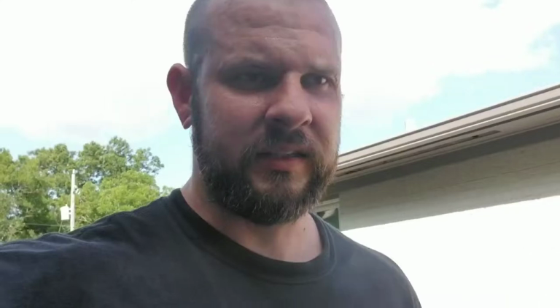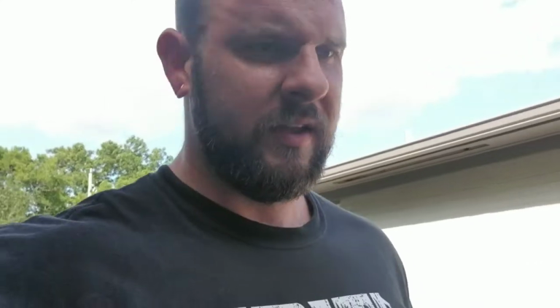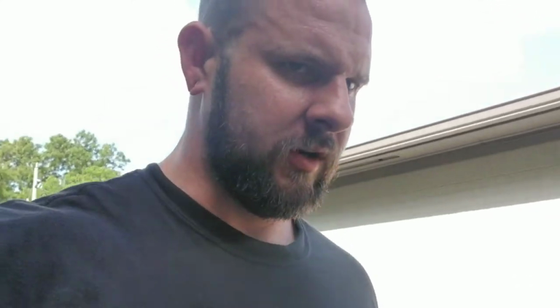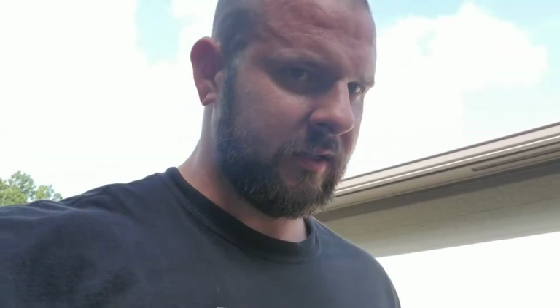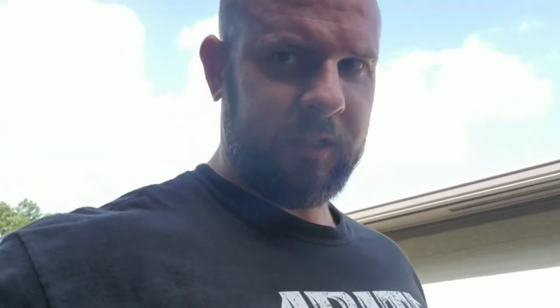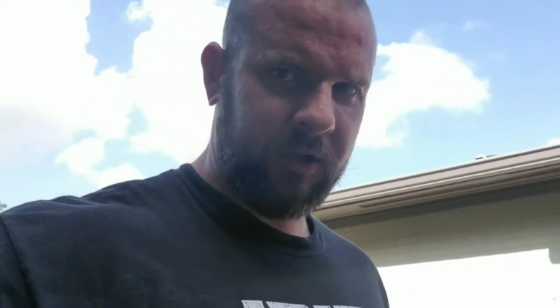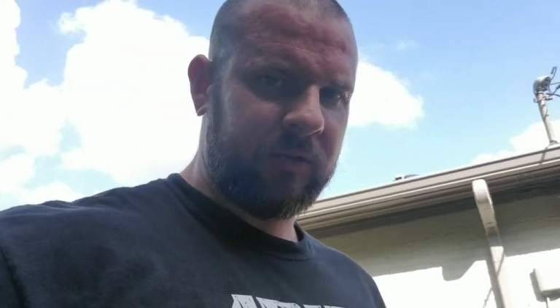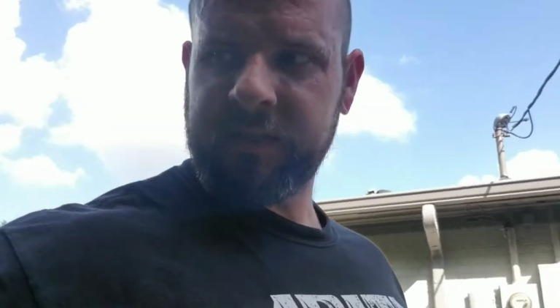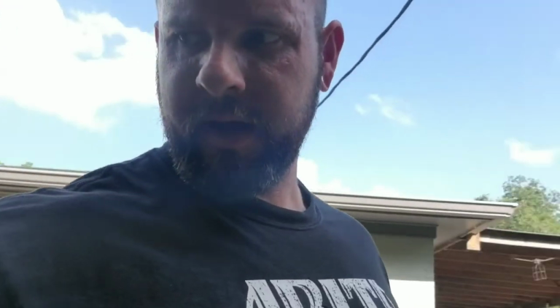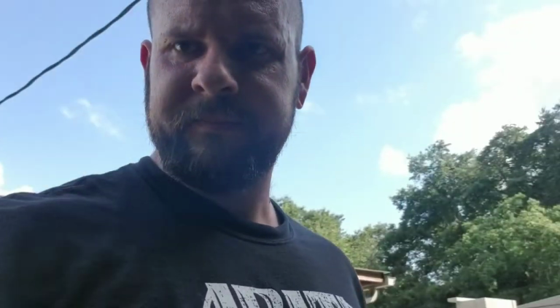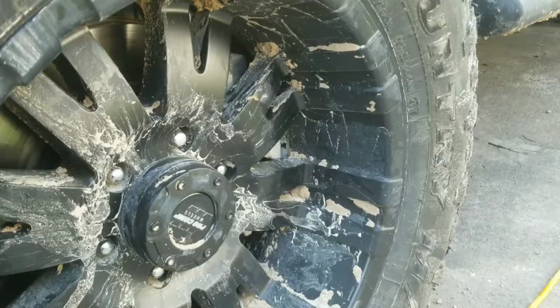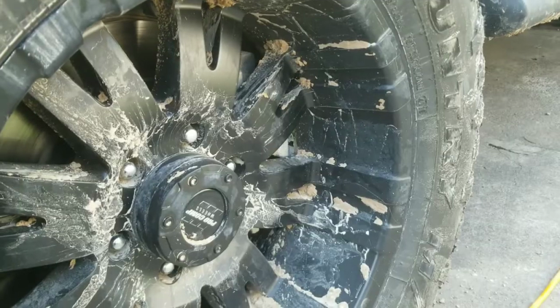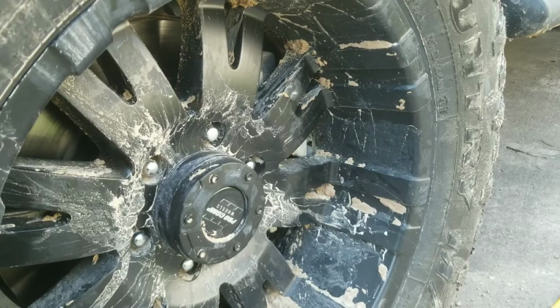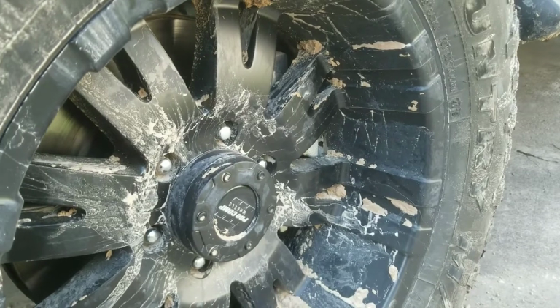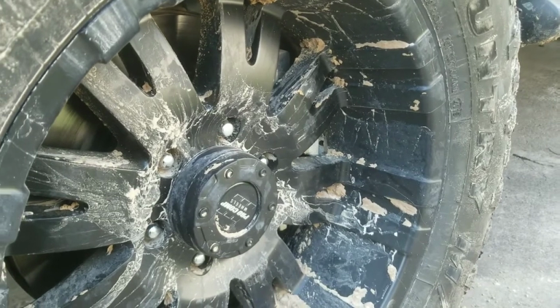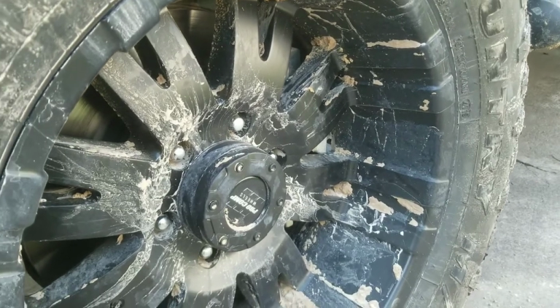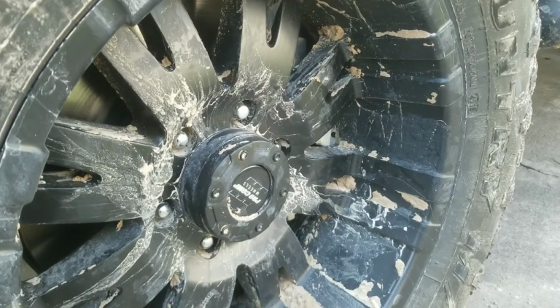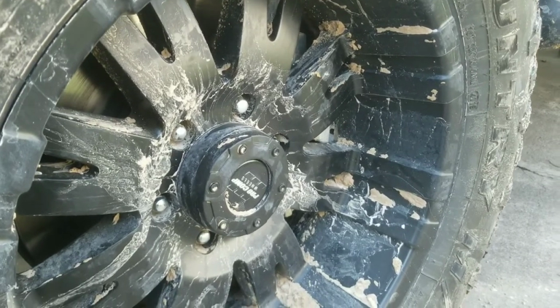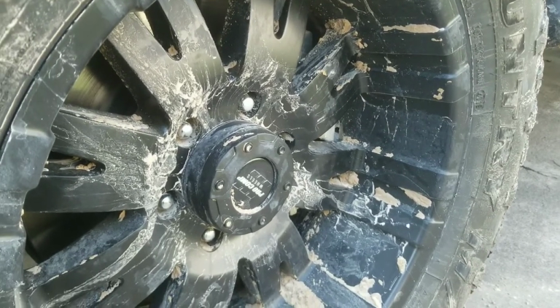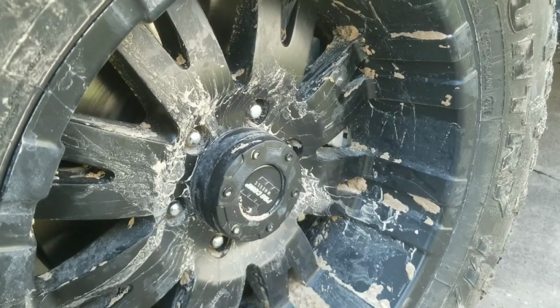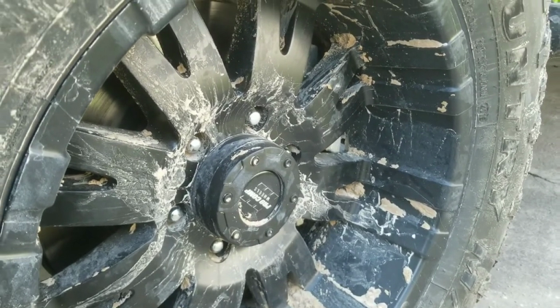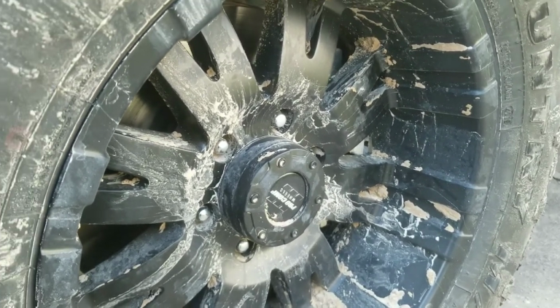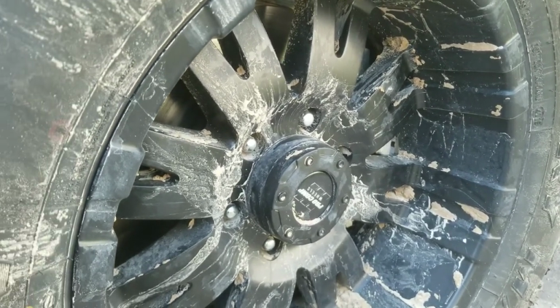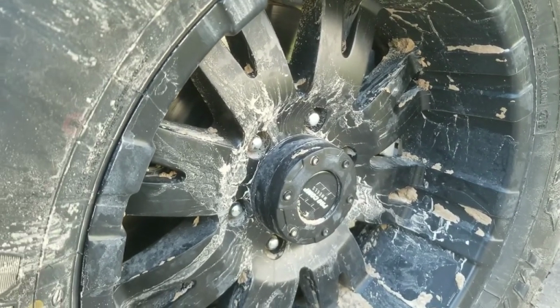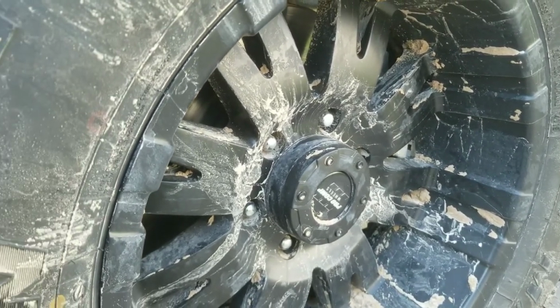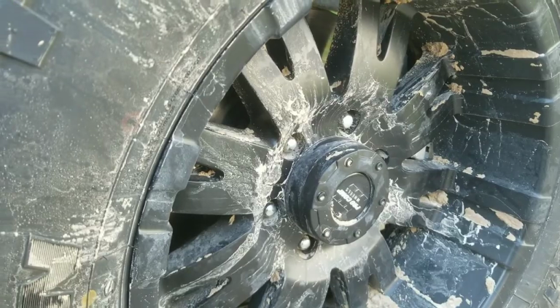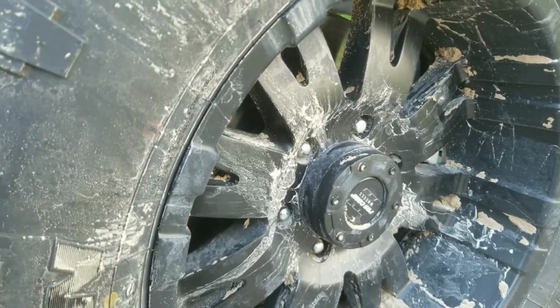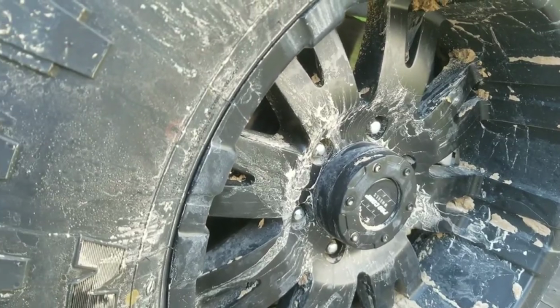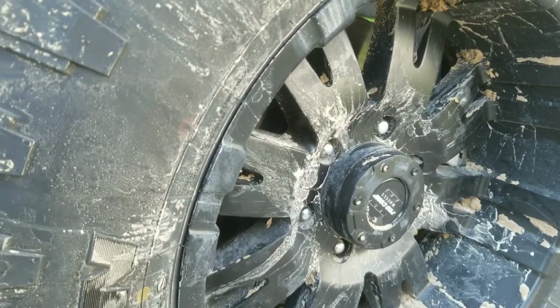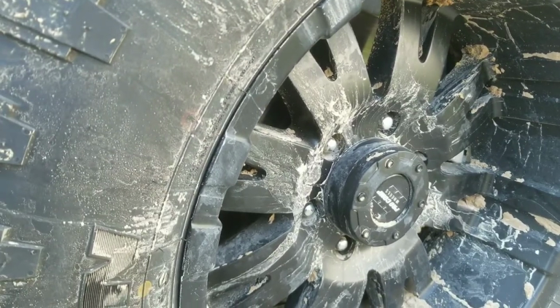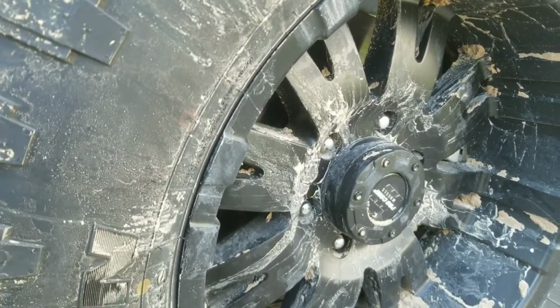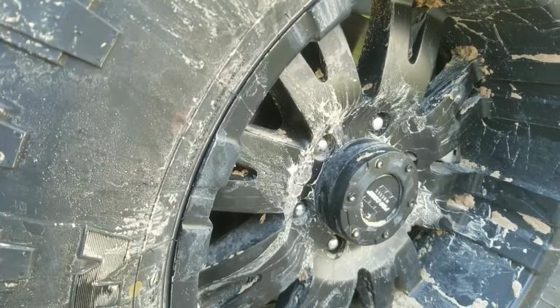This is a live and learn kind of situation. I'm going to show you guys where I messed up. This is a four-and-a-half inch offset rim with a six-inch Rough Country lift kit, and I messed up putting spacers on here.